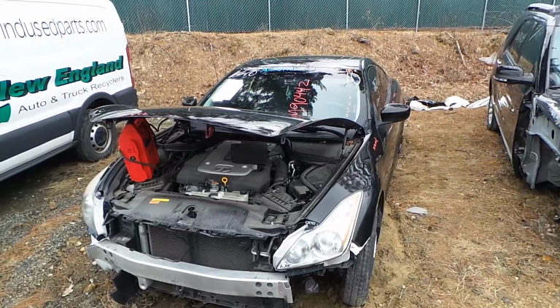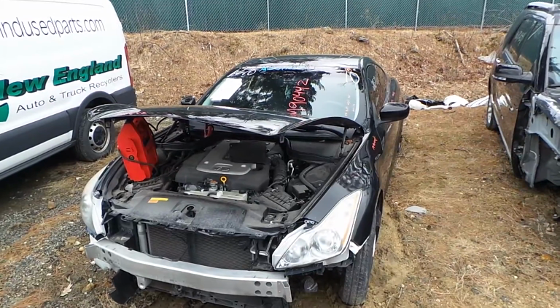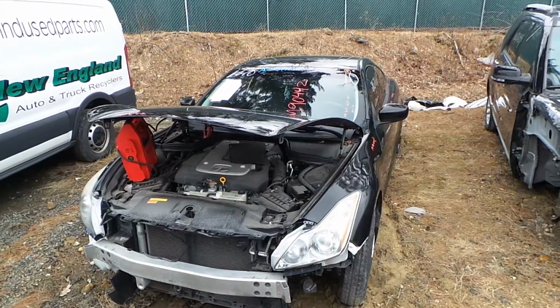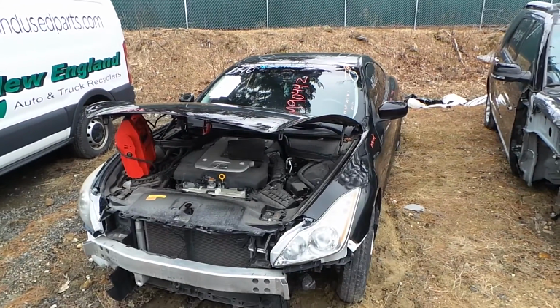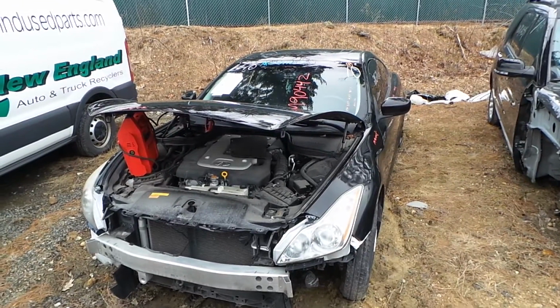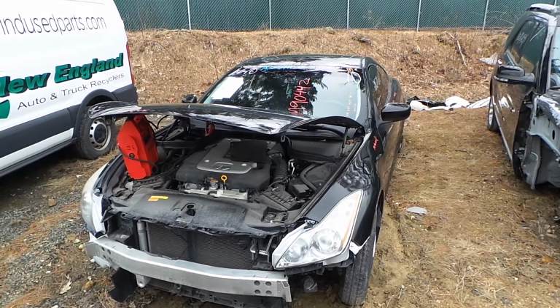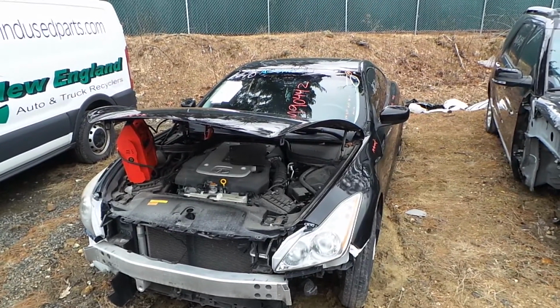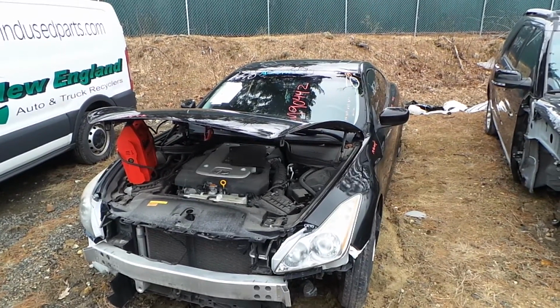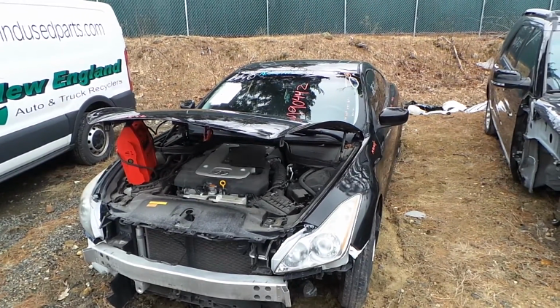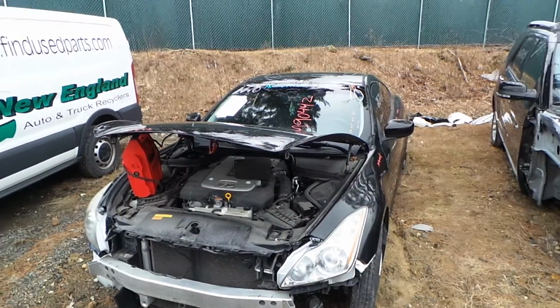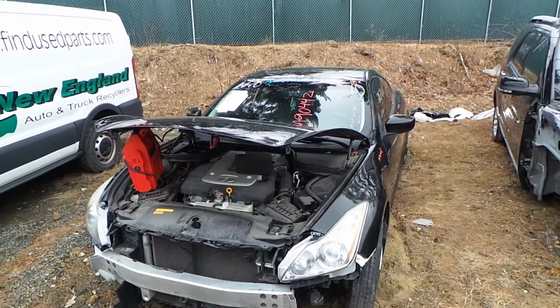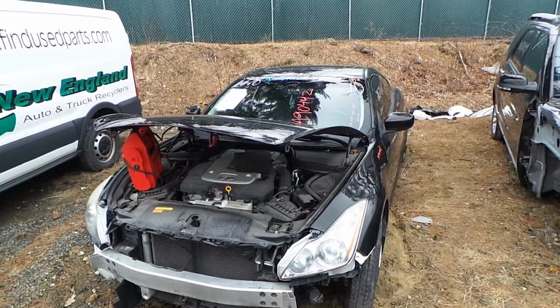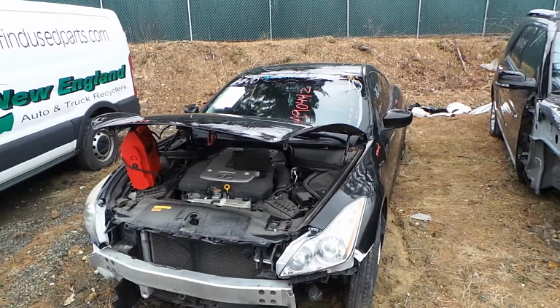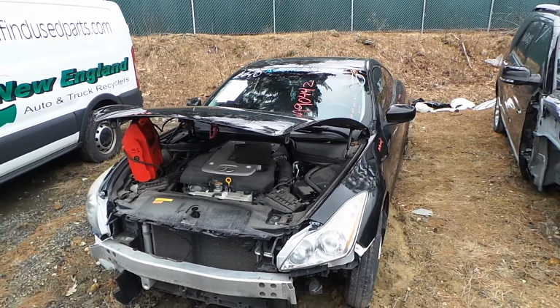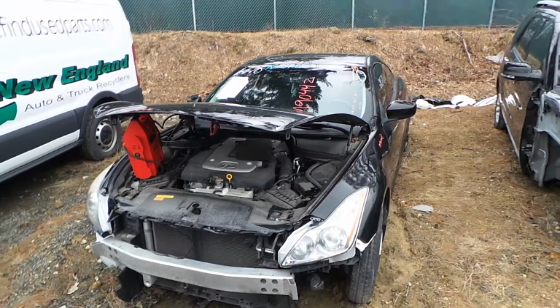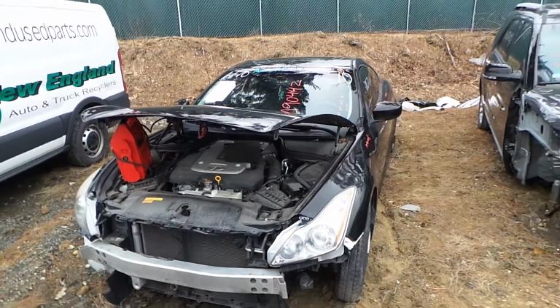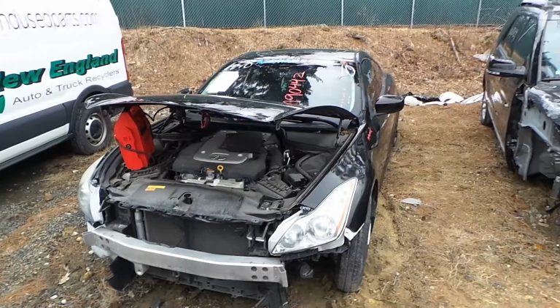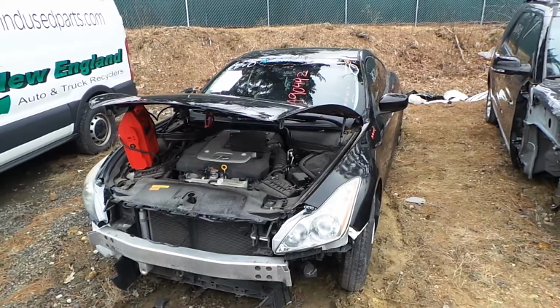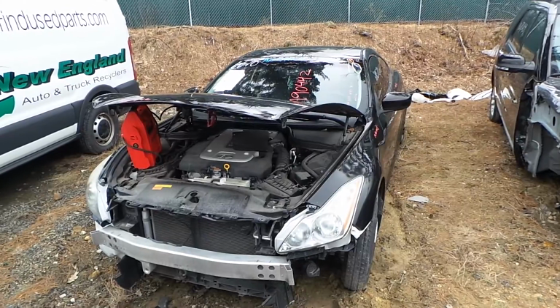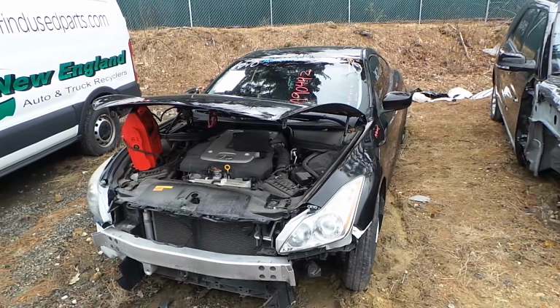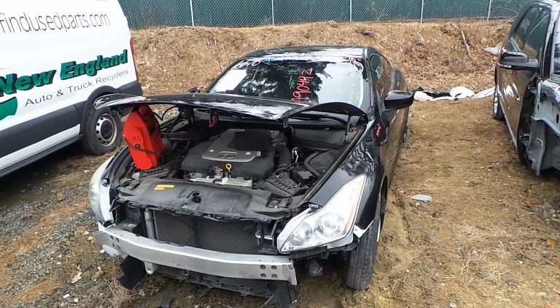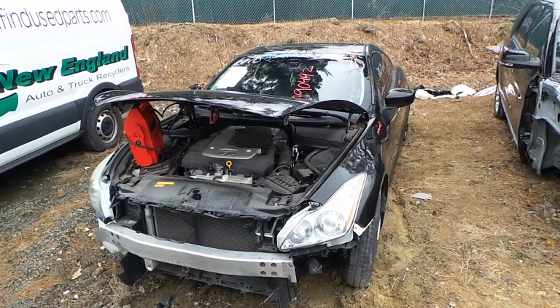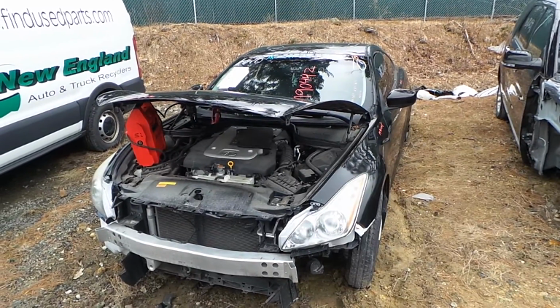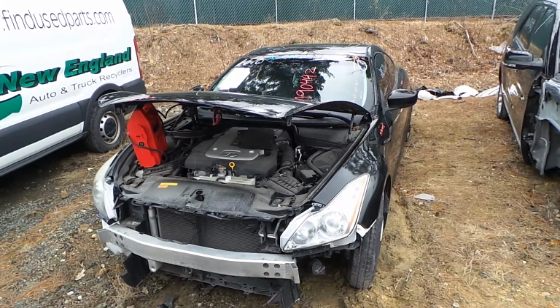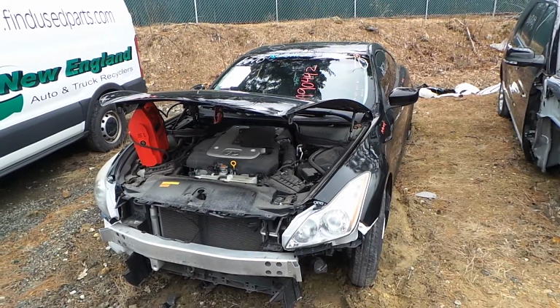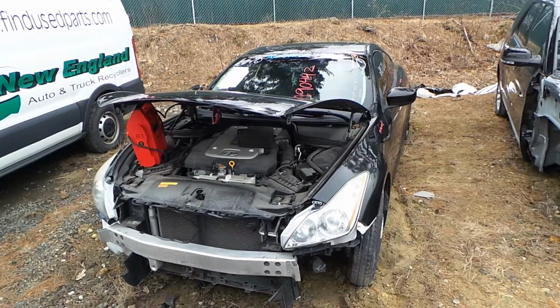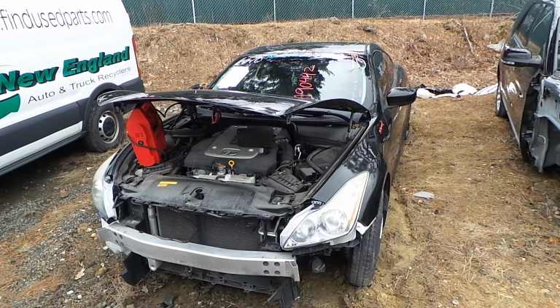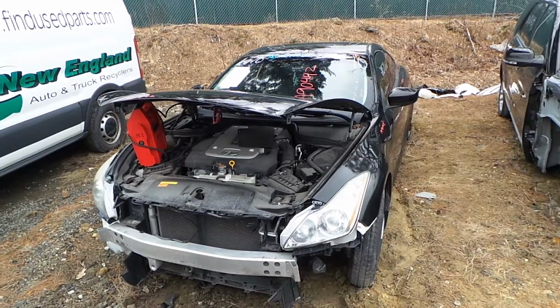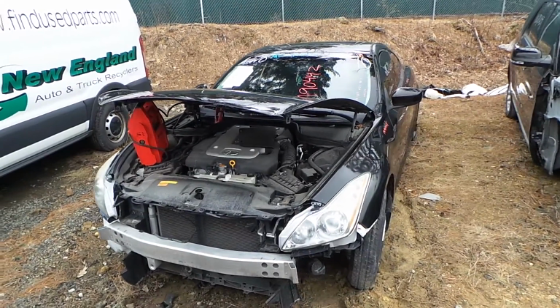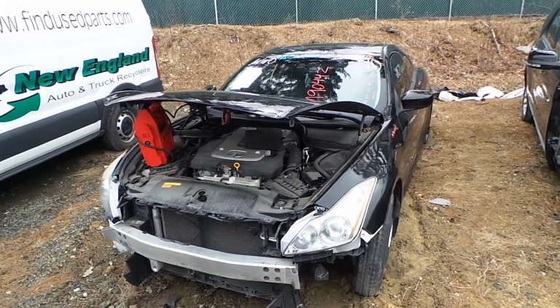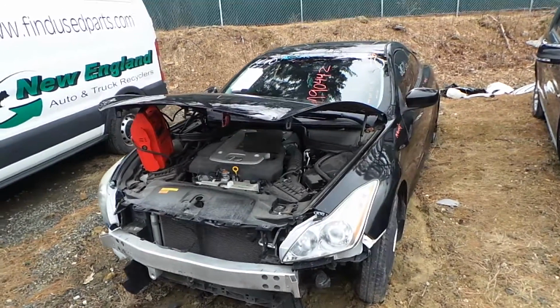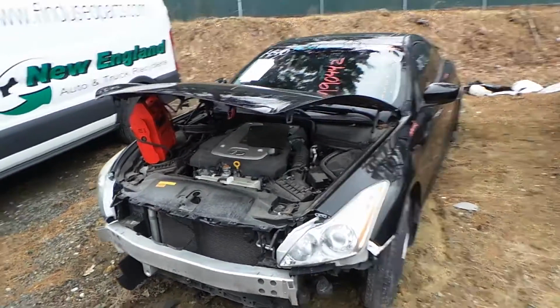Hi, it's Kyle with New England Auto and Truck Recycler. Today we're parting out an 08 Infiniti G37, stock number M90442.